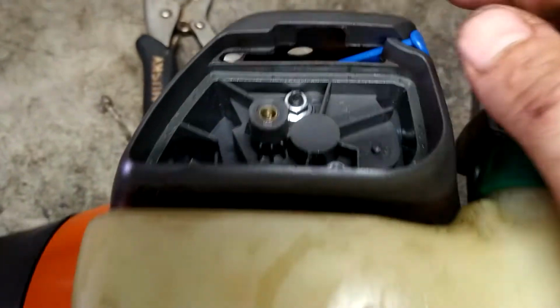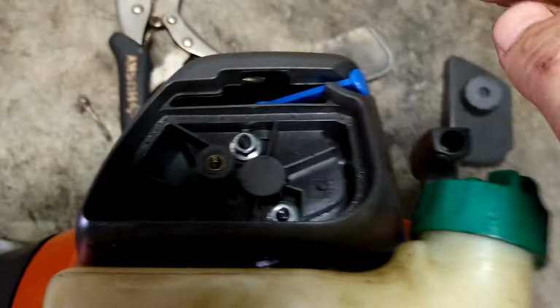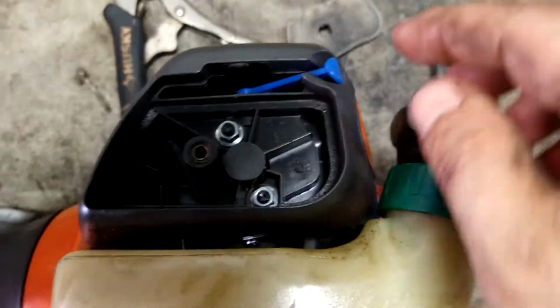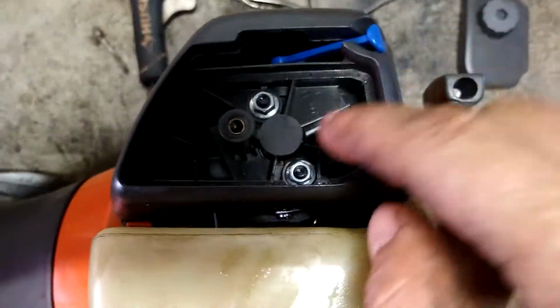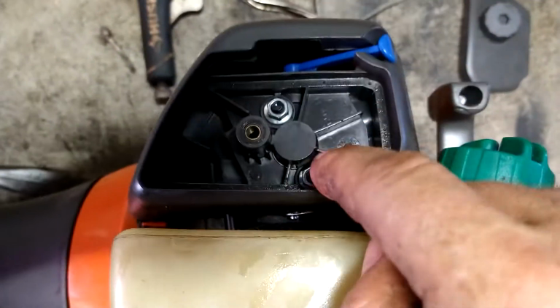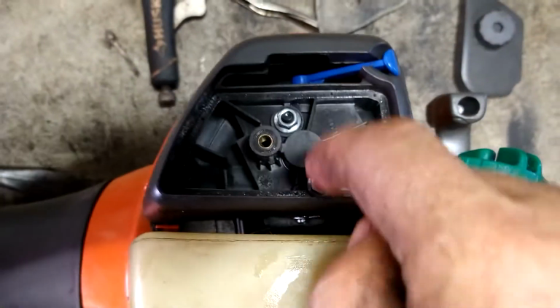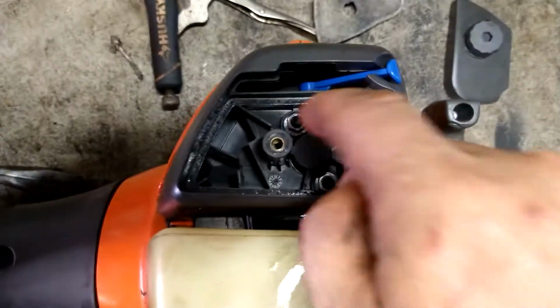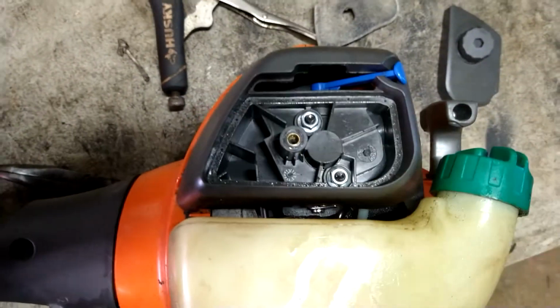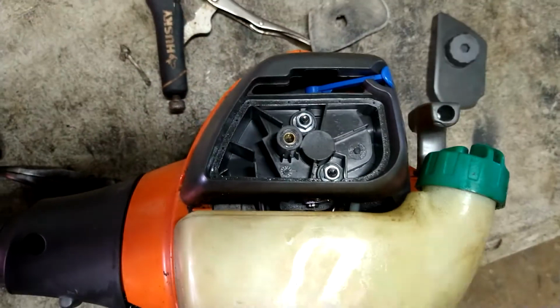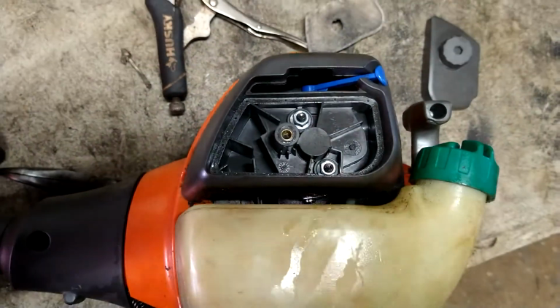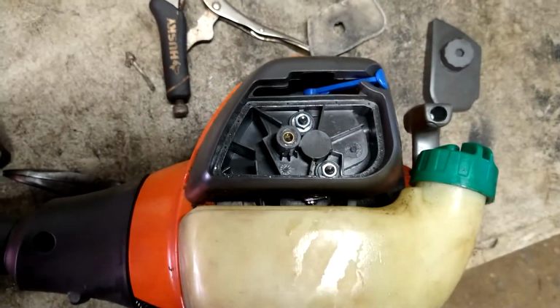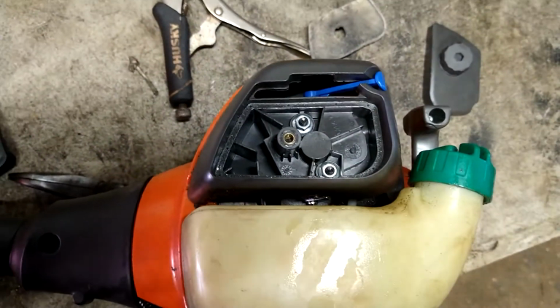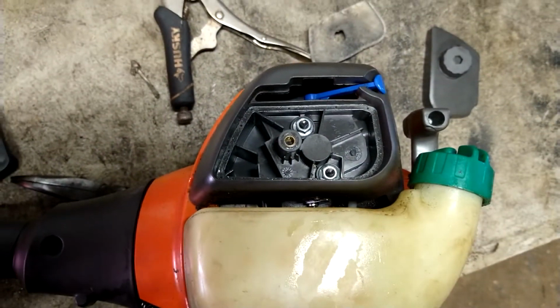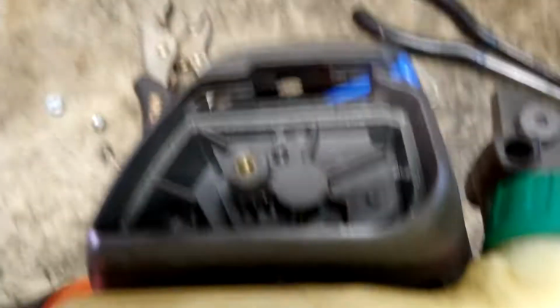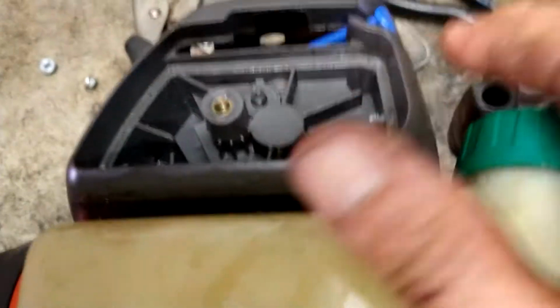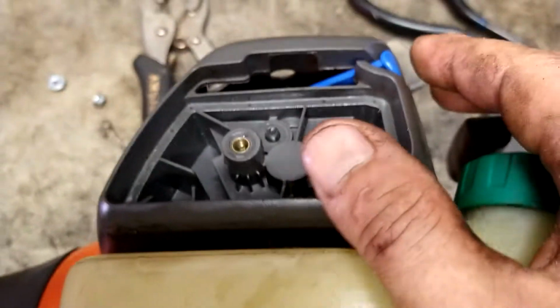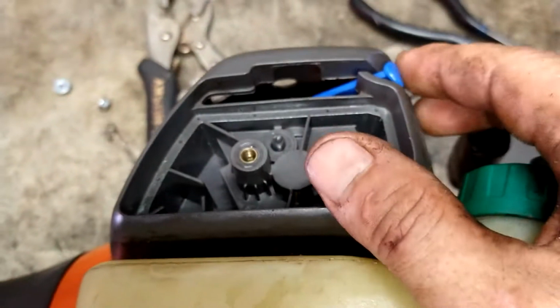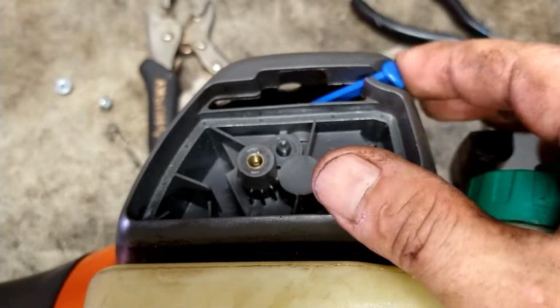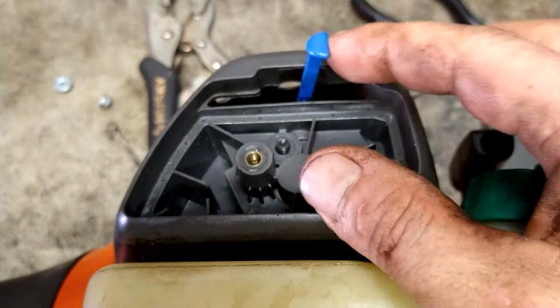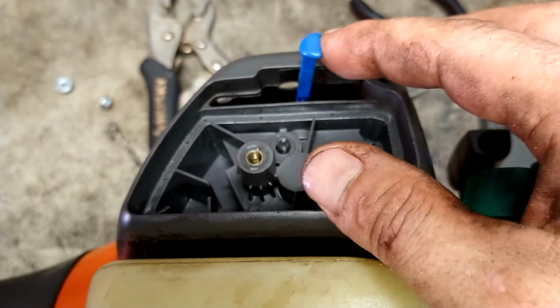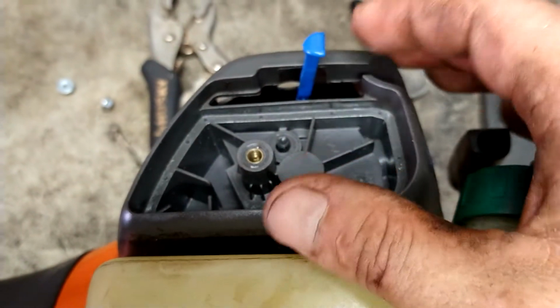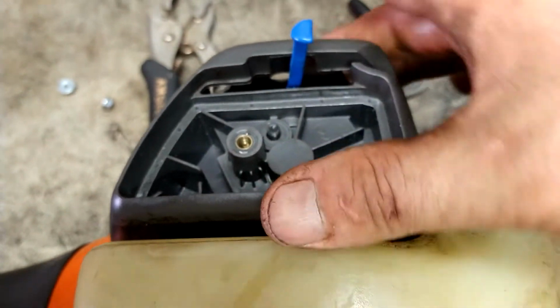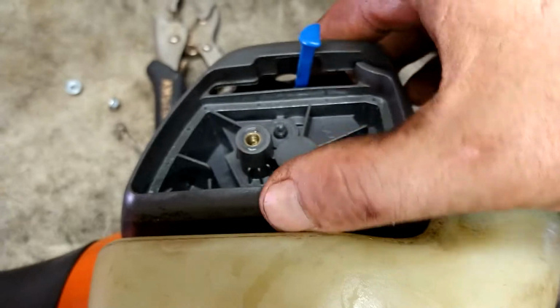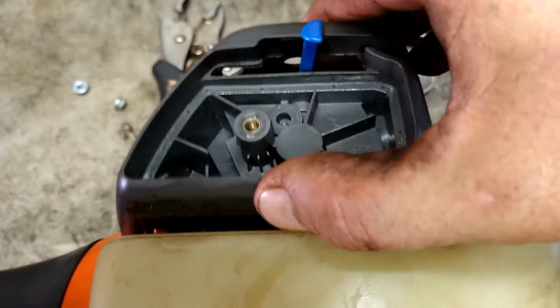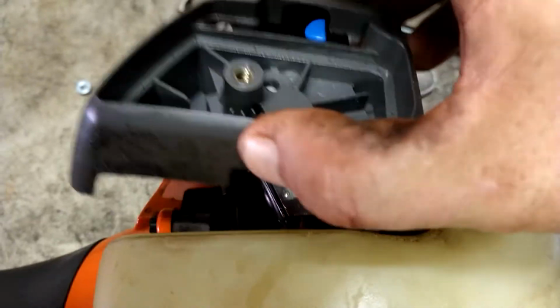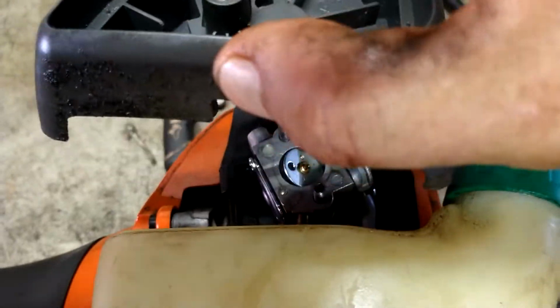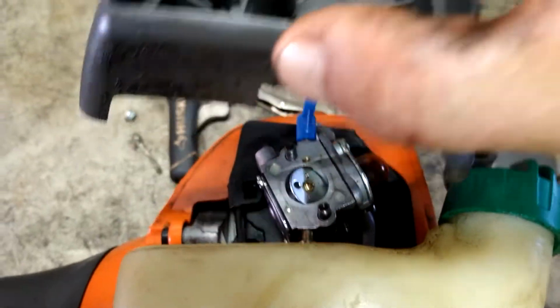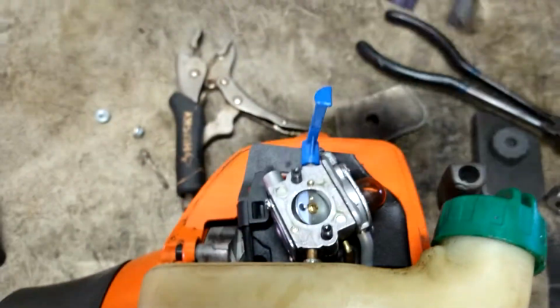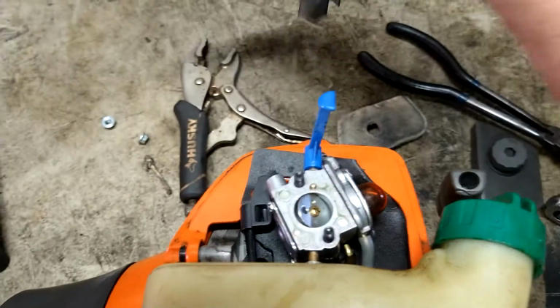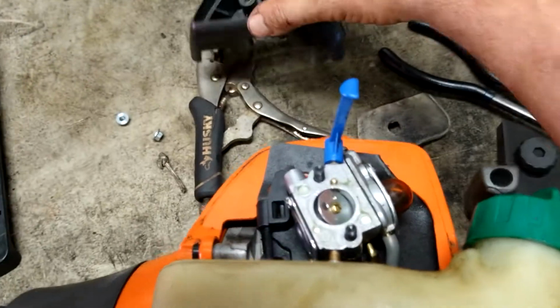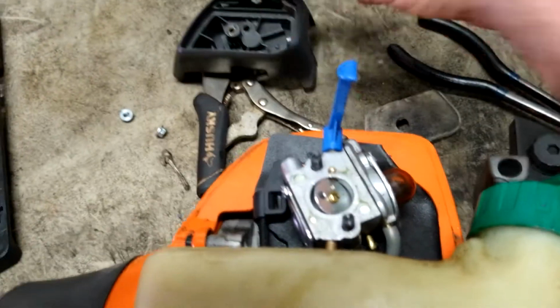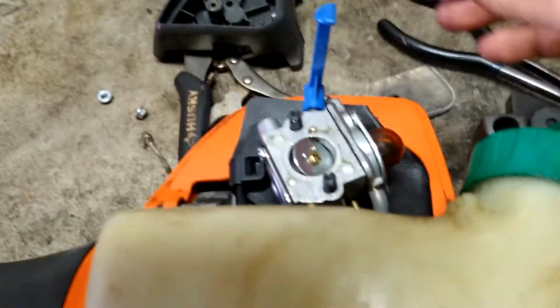Now we're going to take out these two 8mm nuts. We'll turn this choke to like the halfway on position and pull this straight off.